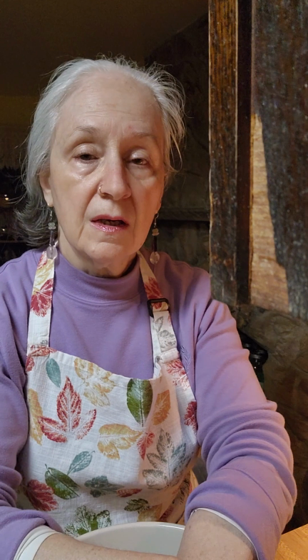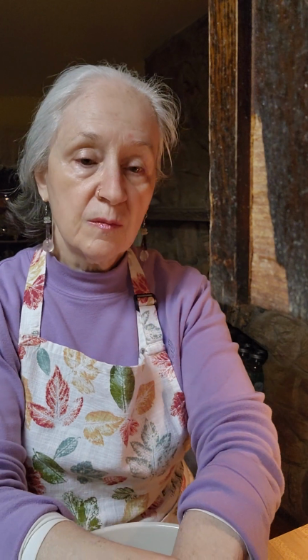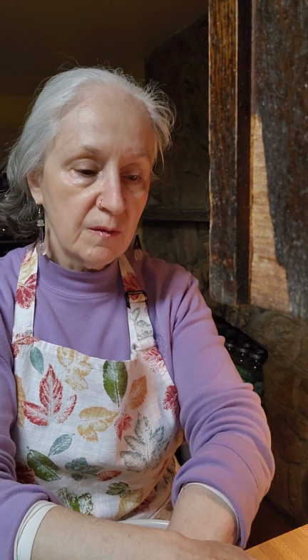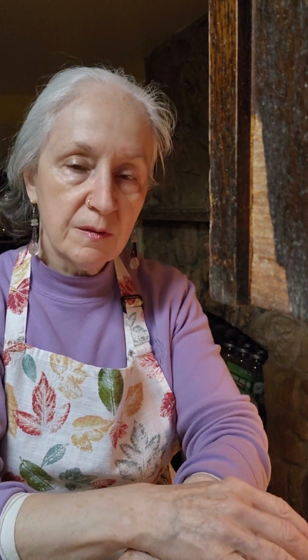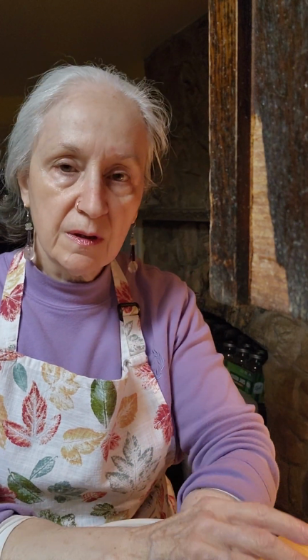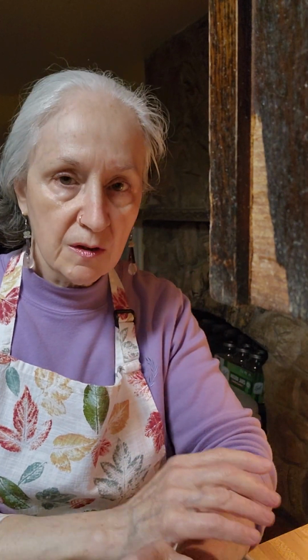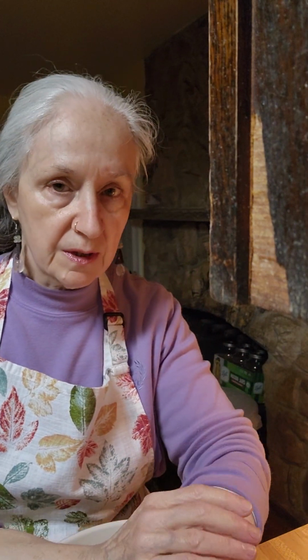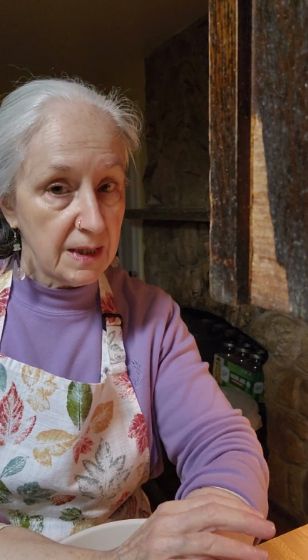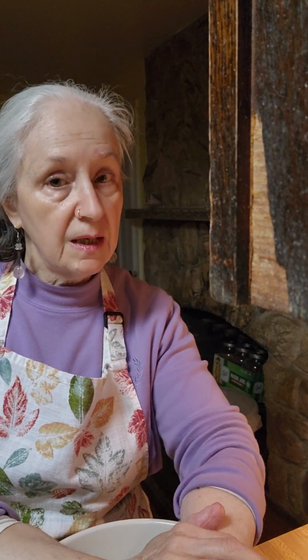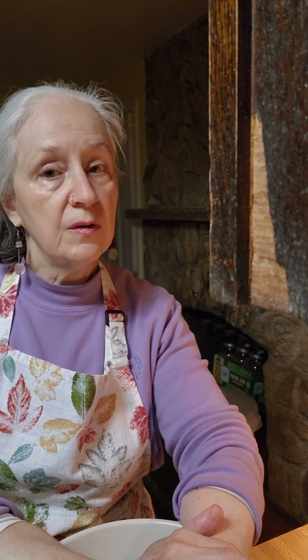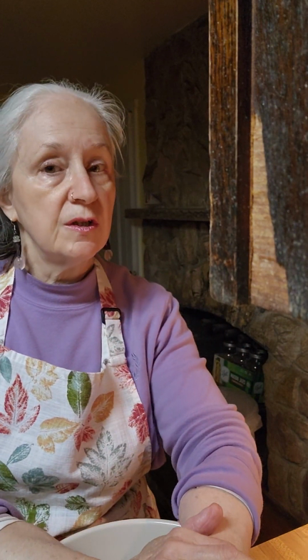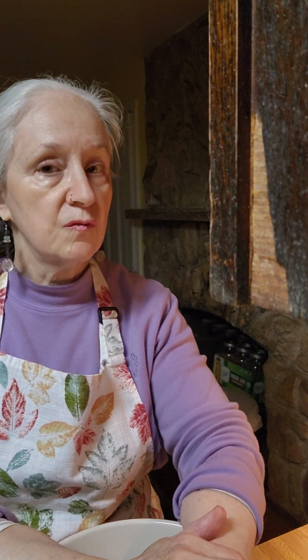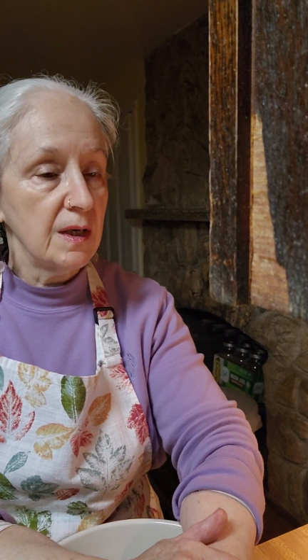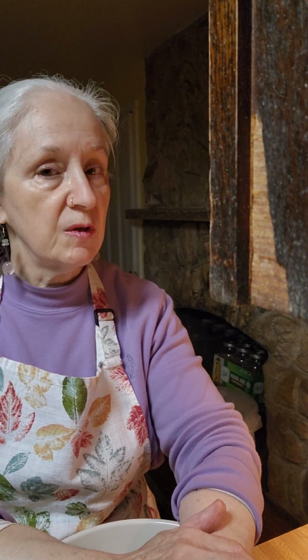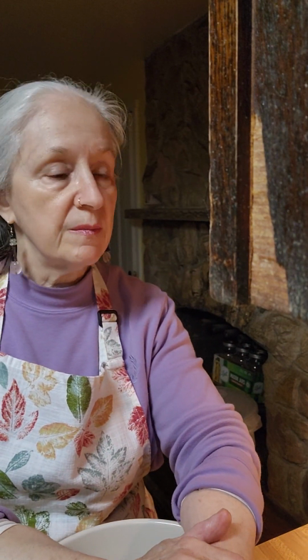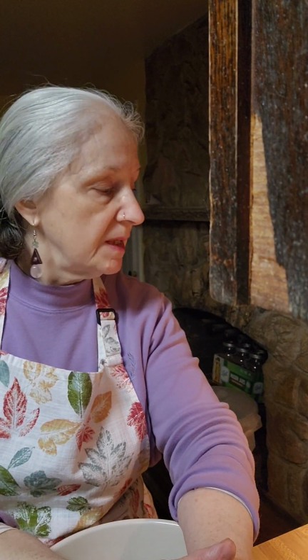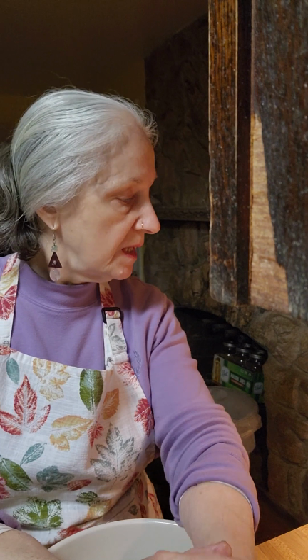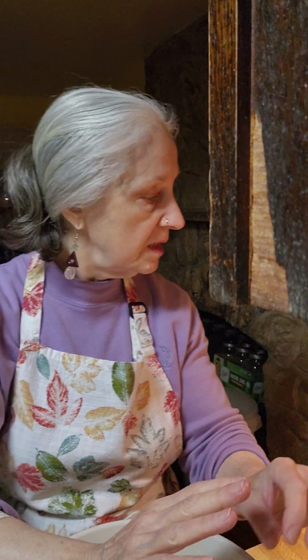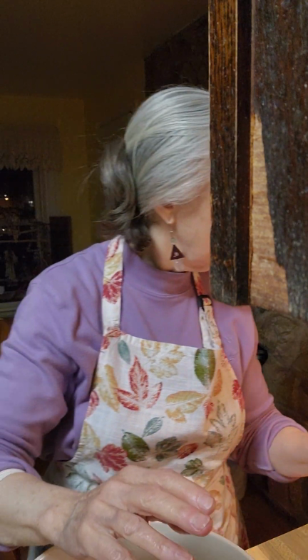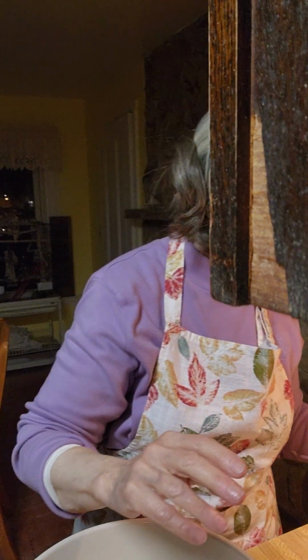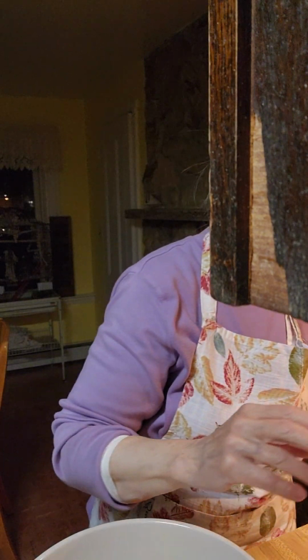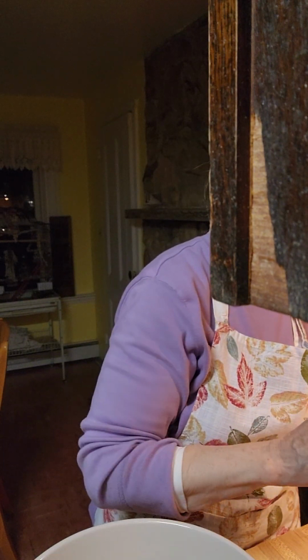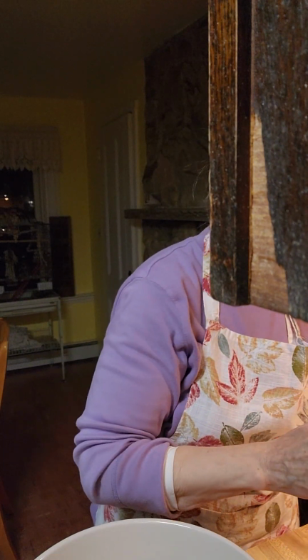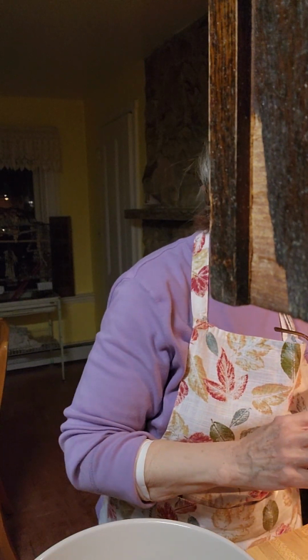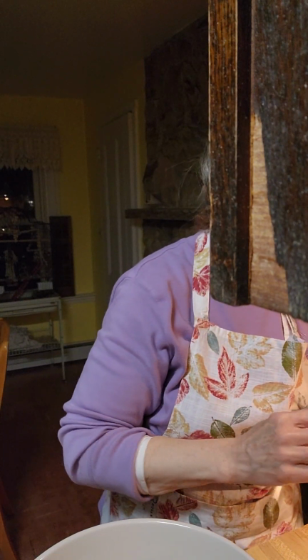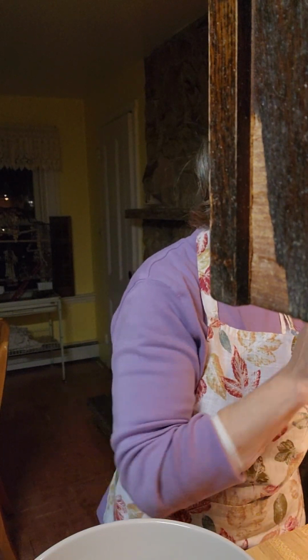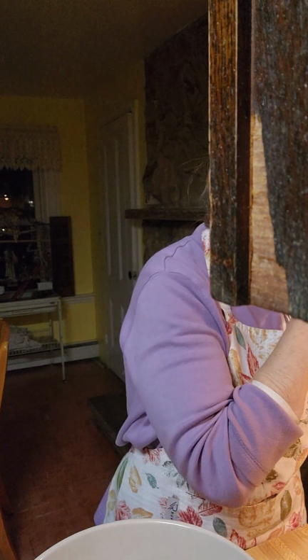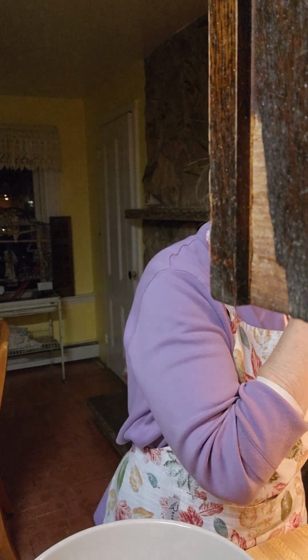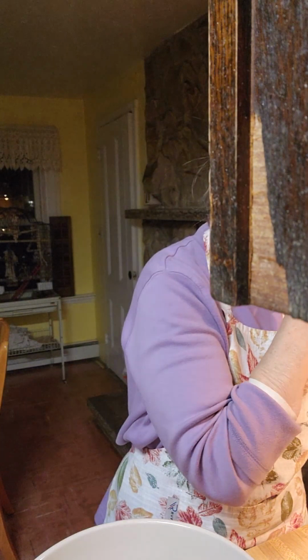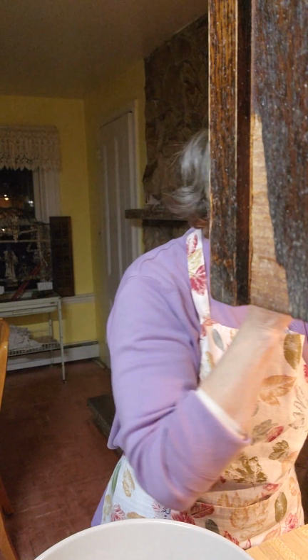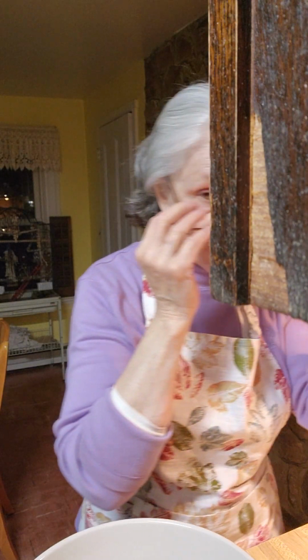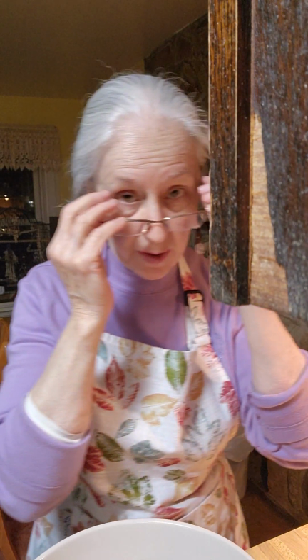Good morning and welcome to America's Home Cooking. Today I'm going to use whey and I'm going to be making a sandwich bread. This is what it's called, a sandwich bread.